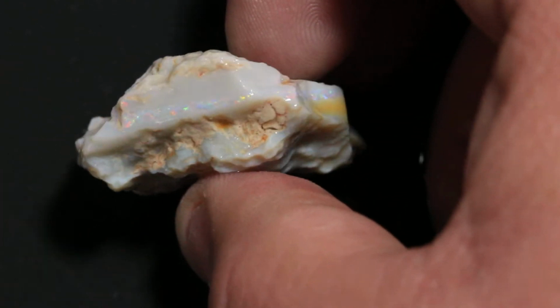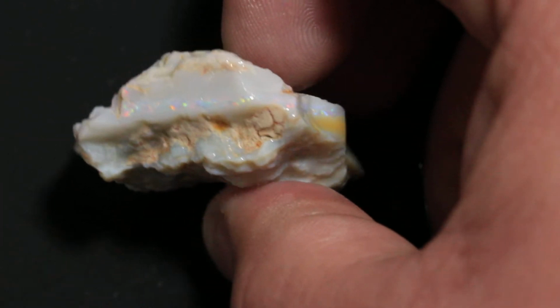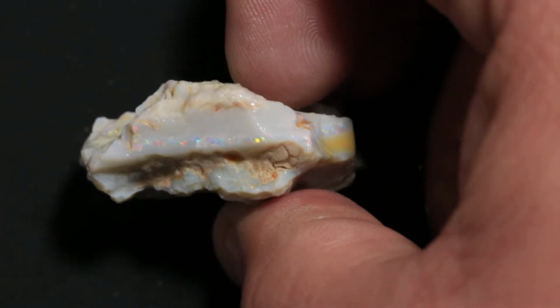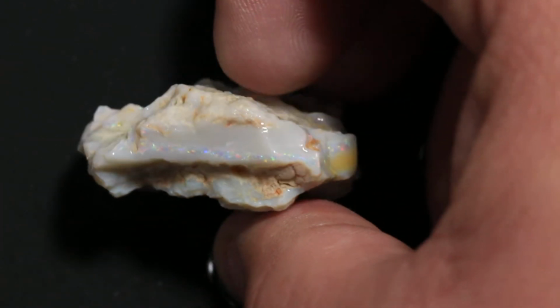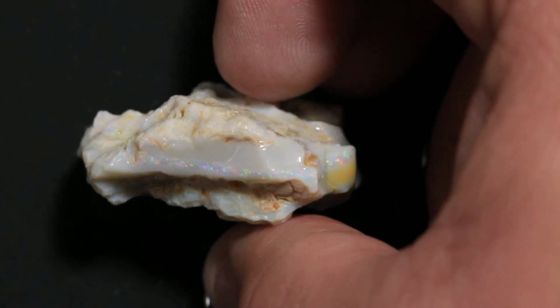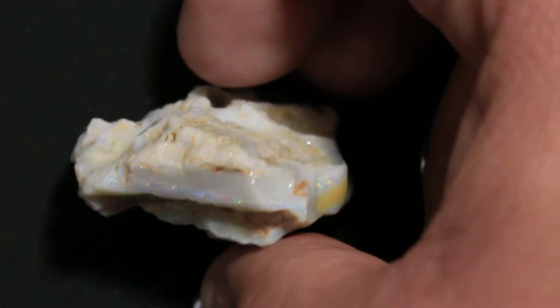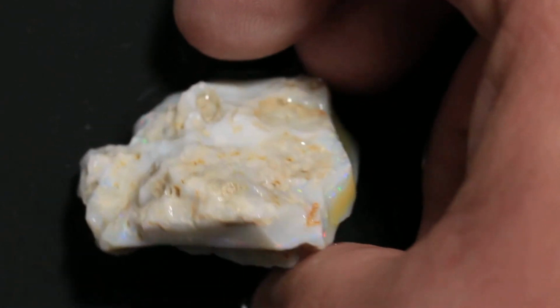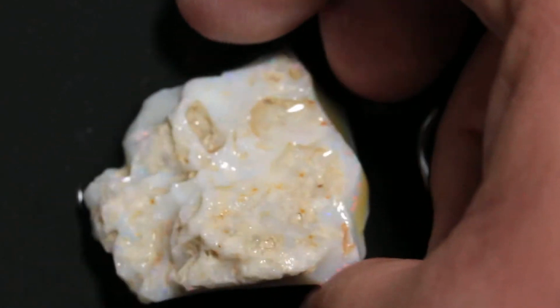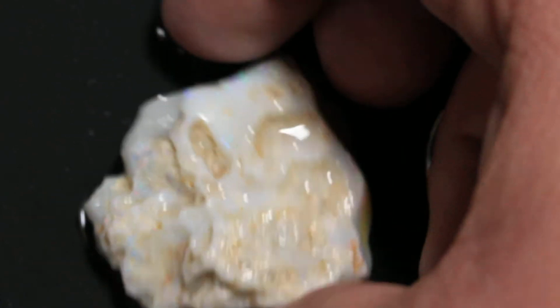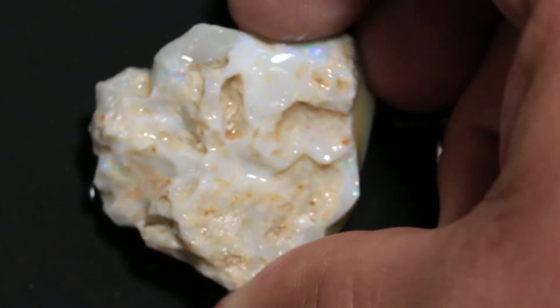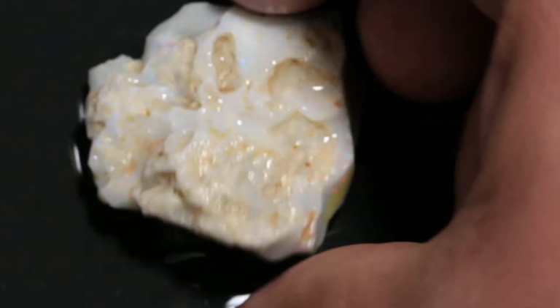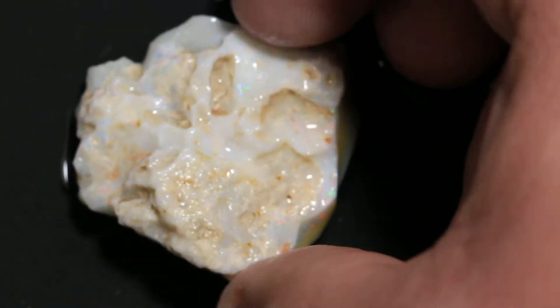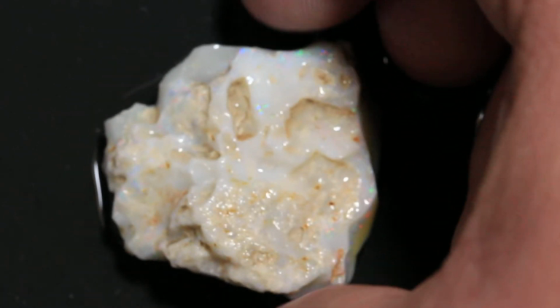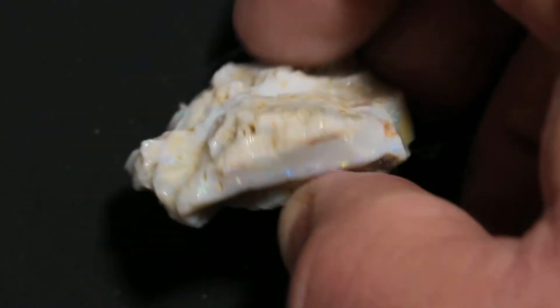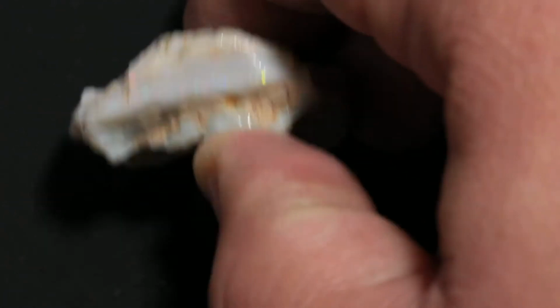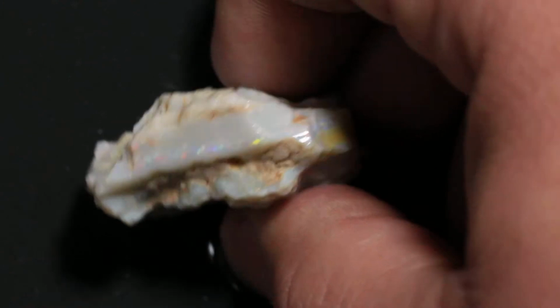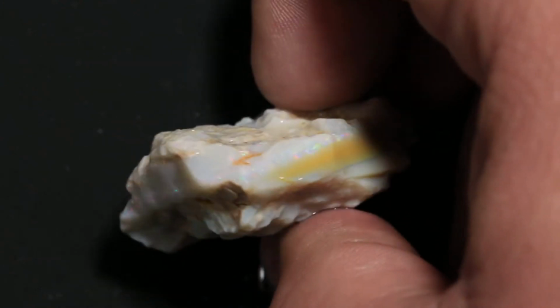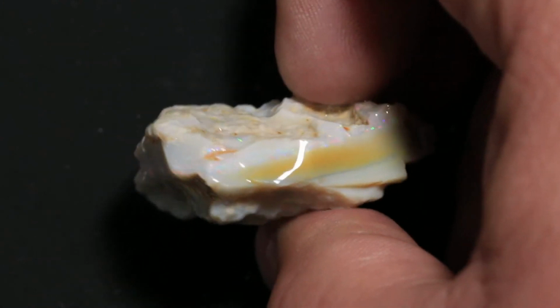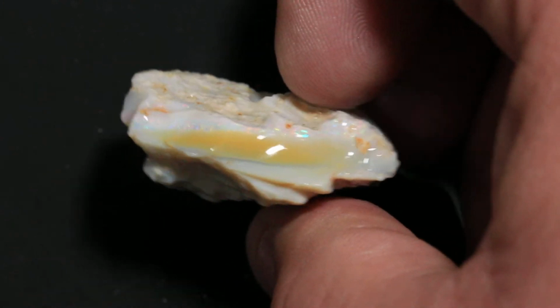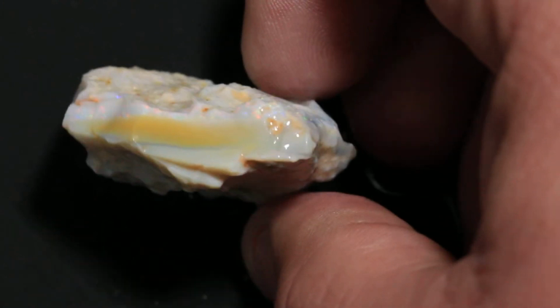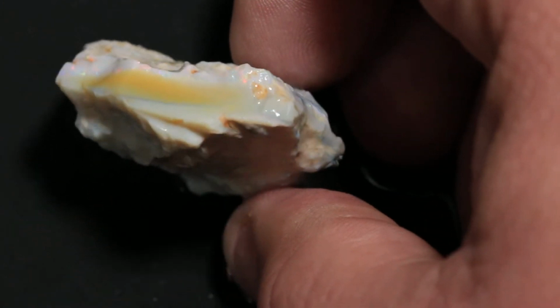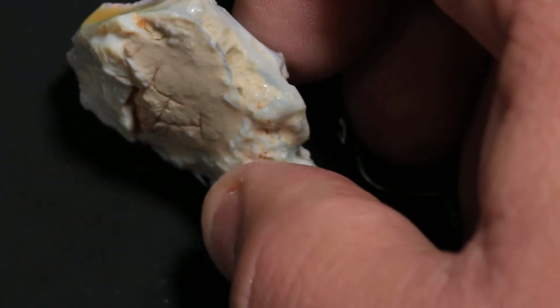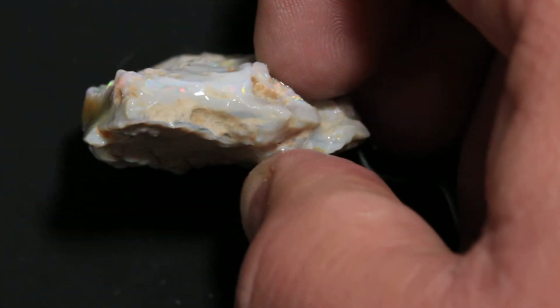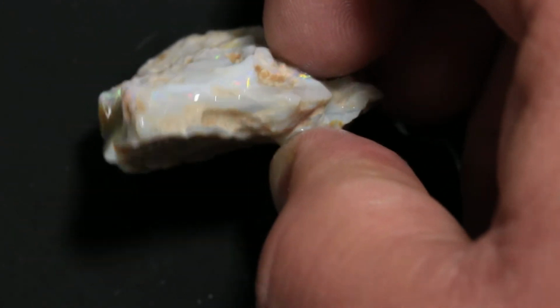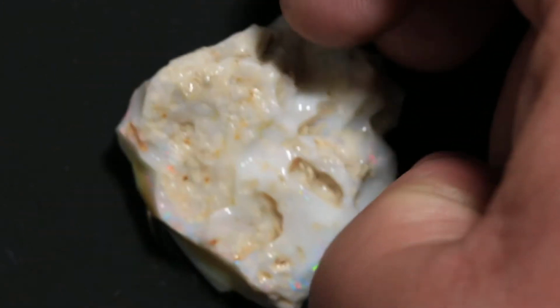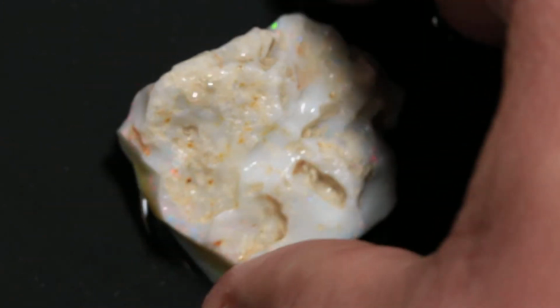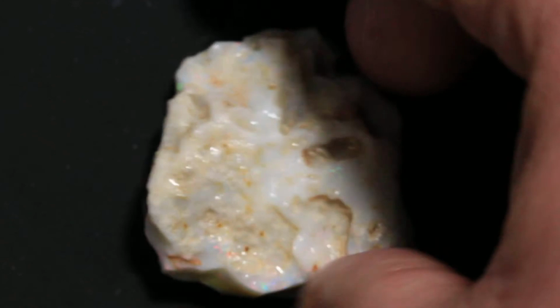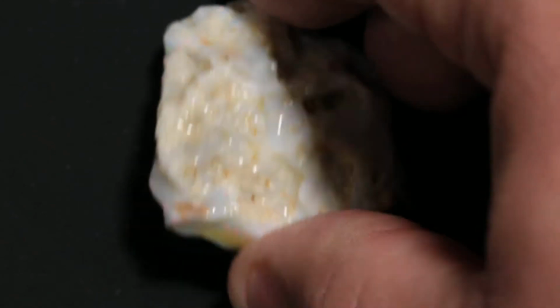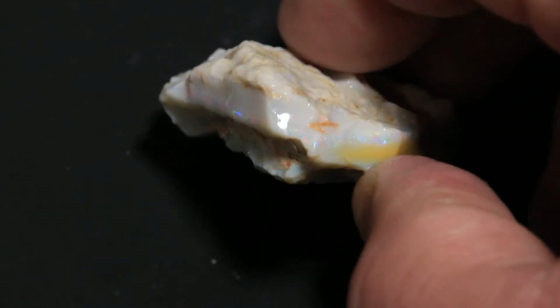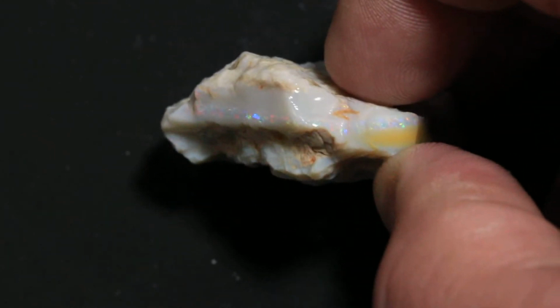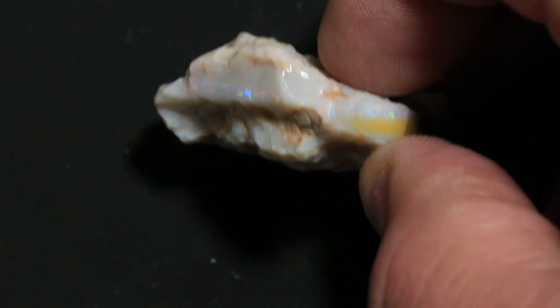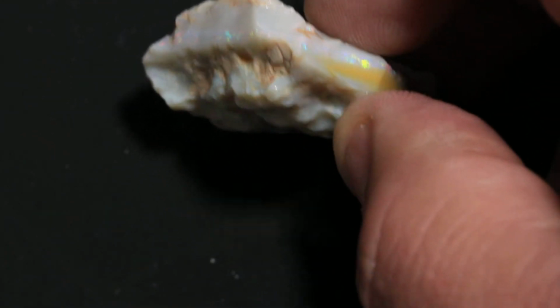And these are the big gamble pieces, that's why they're fun. If it goes all the way across there you can get yourself a really, really nice opal out of this. But it is a gamble. There's a lot of sand, a lot of stuff going on in there.